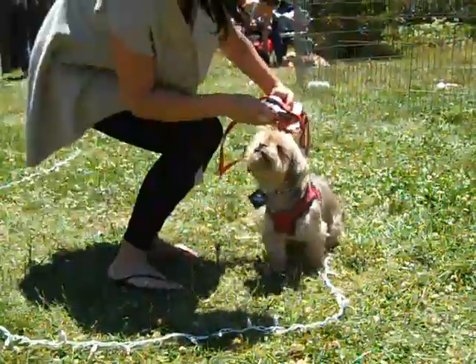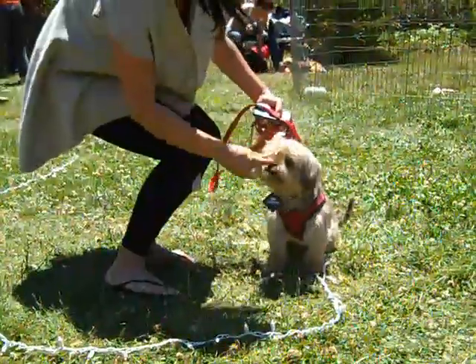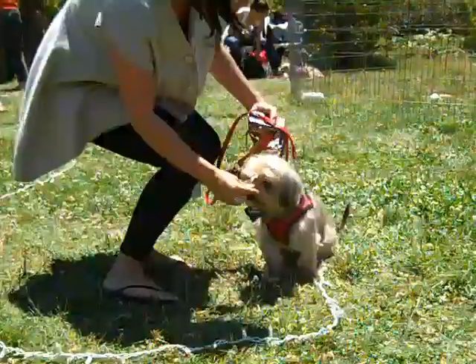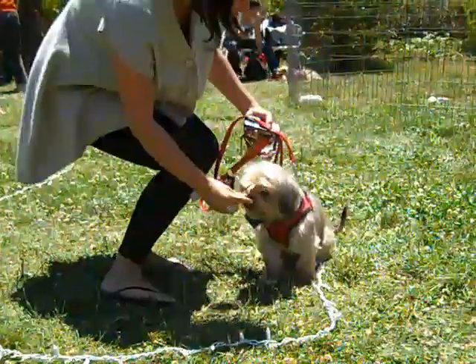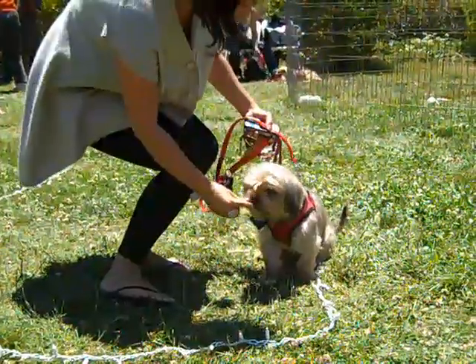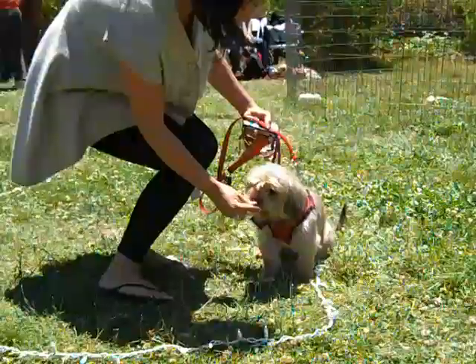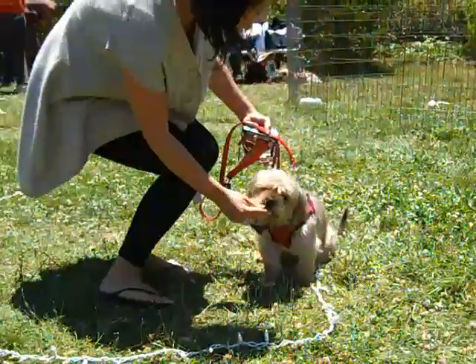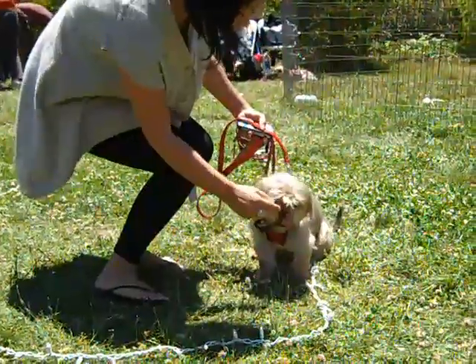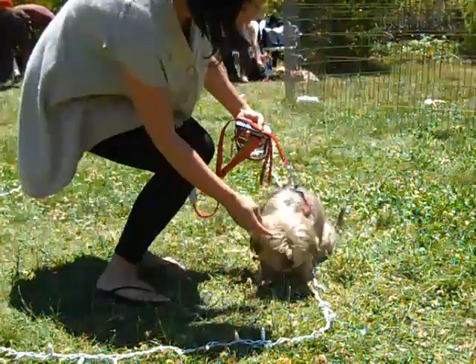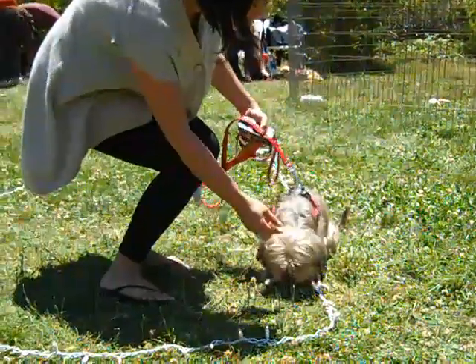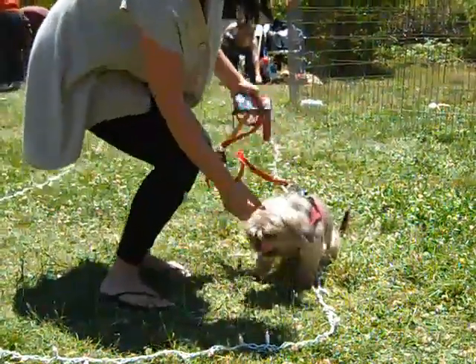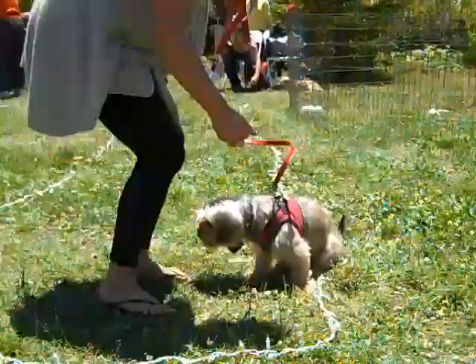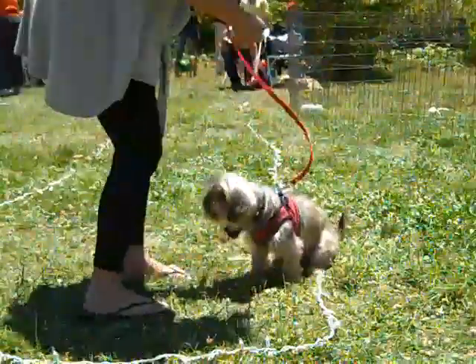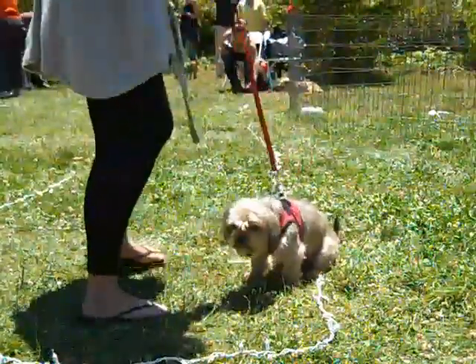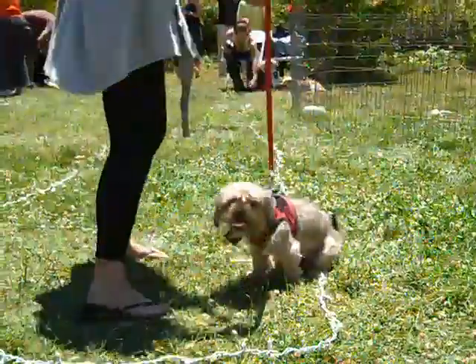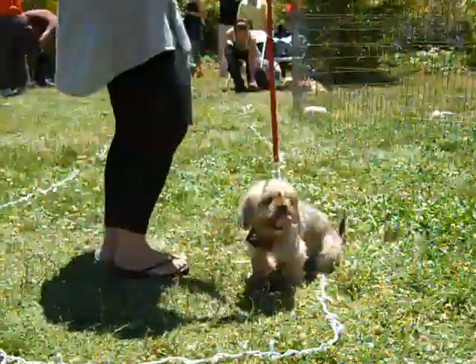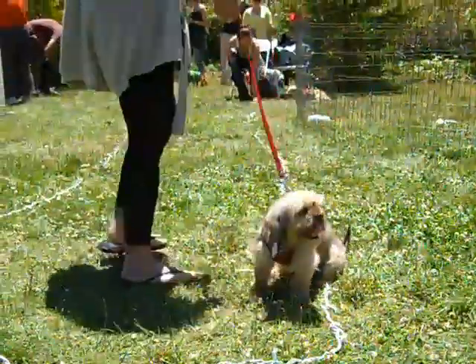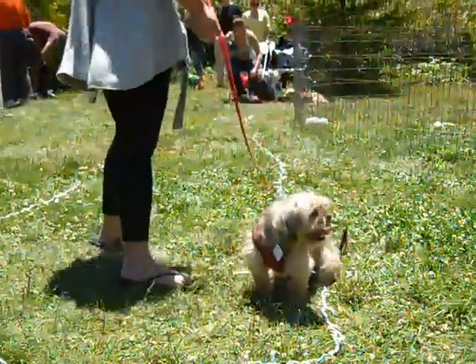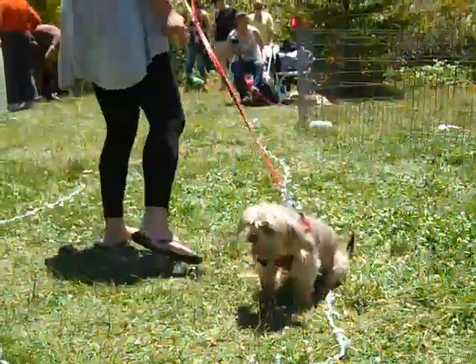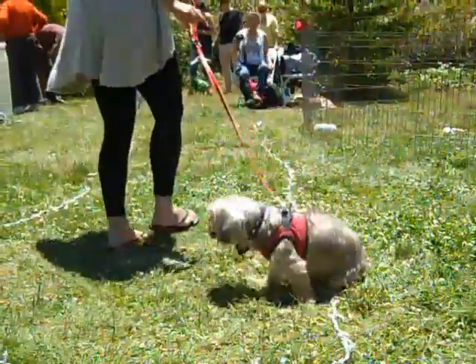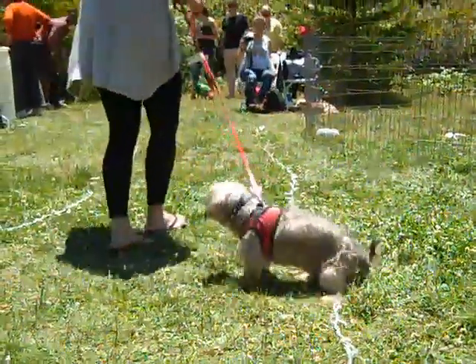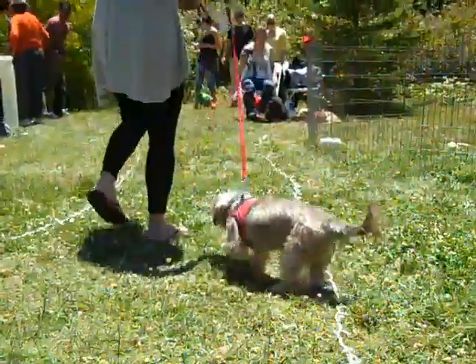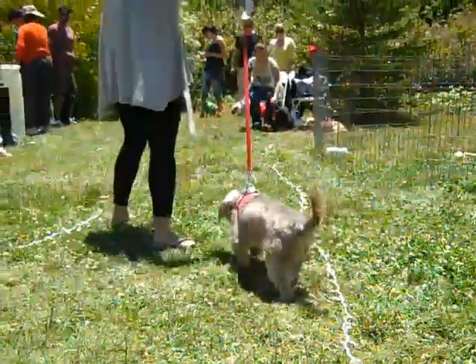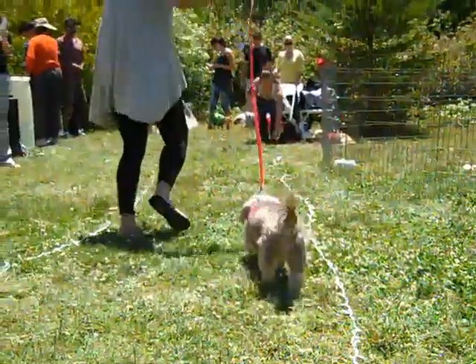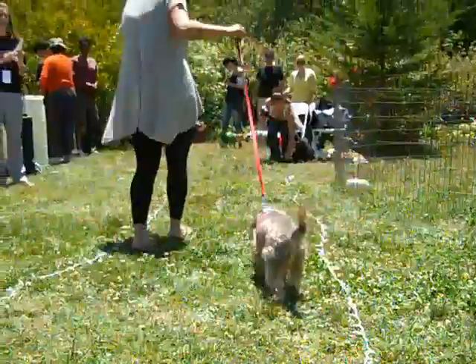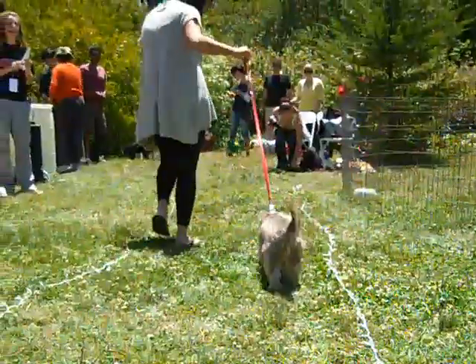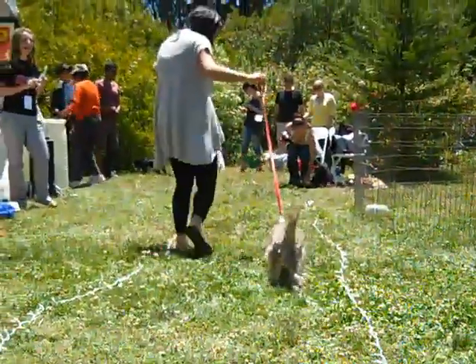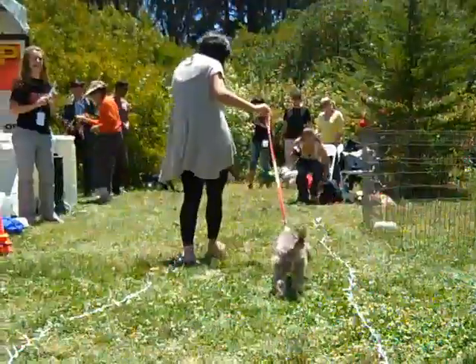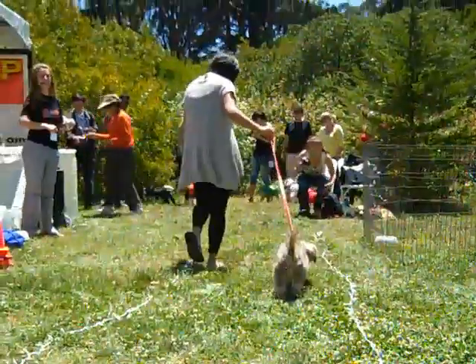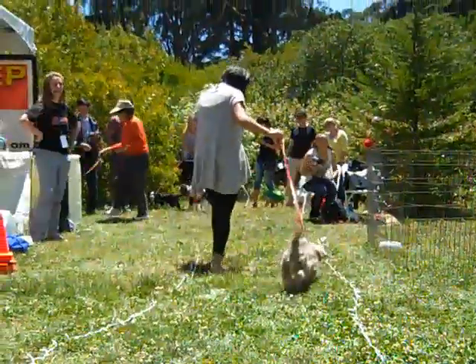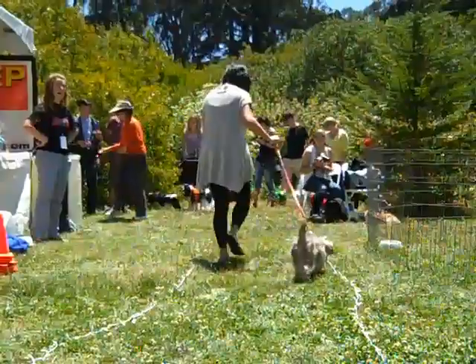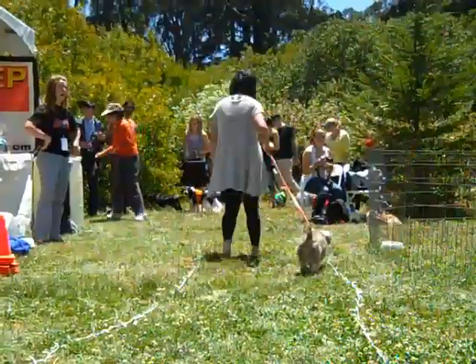Dee Dee is a year and a half old and he is a shorty. Looking very tough in his red and black combo.